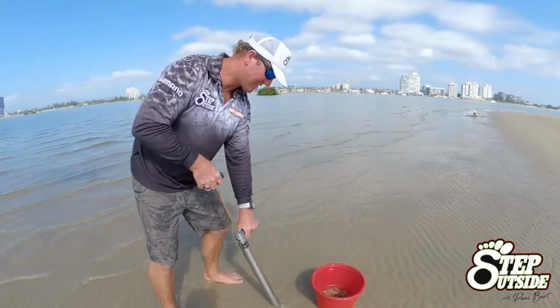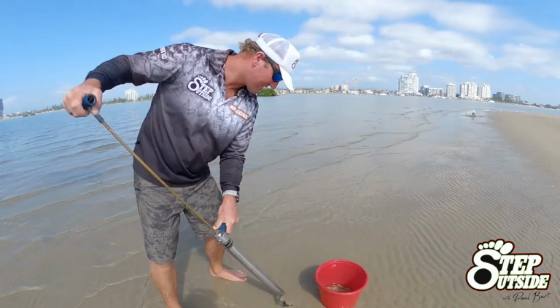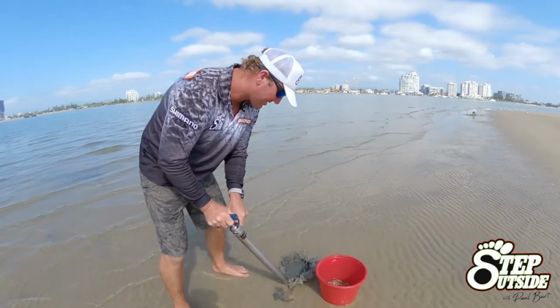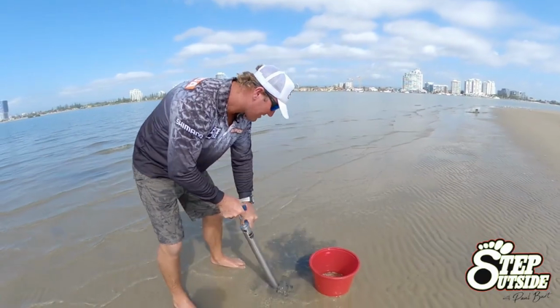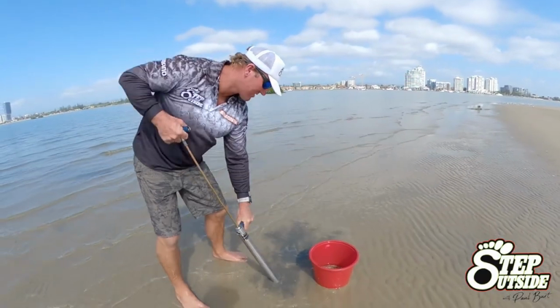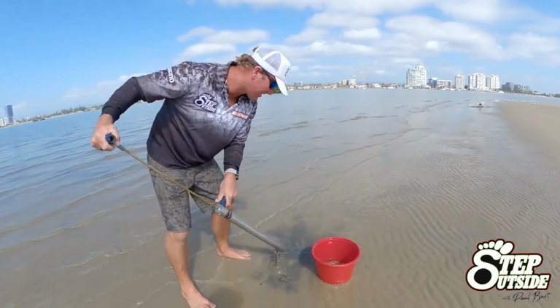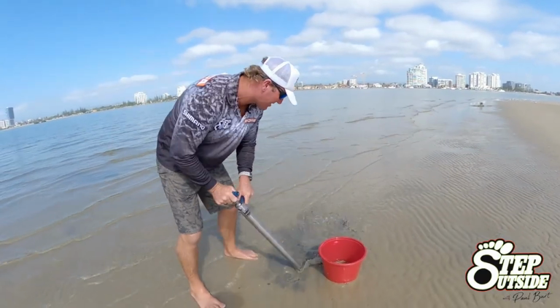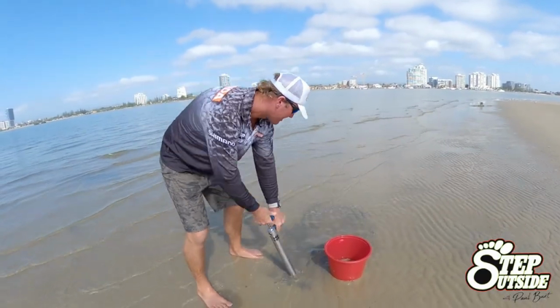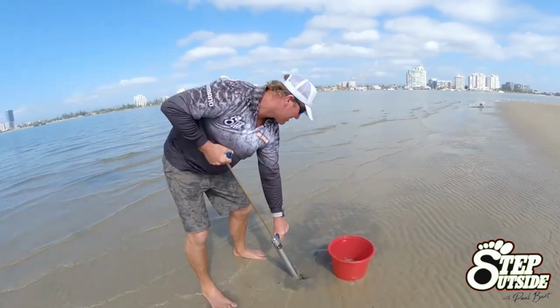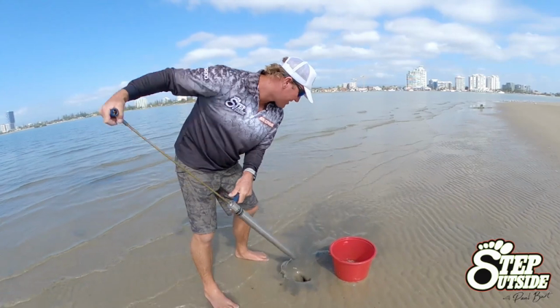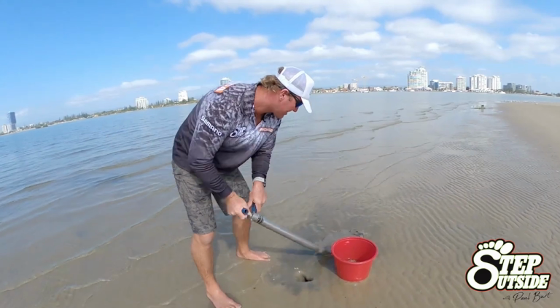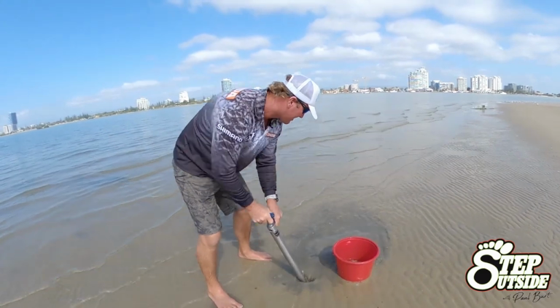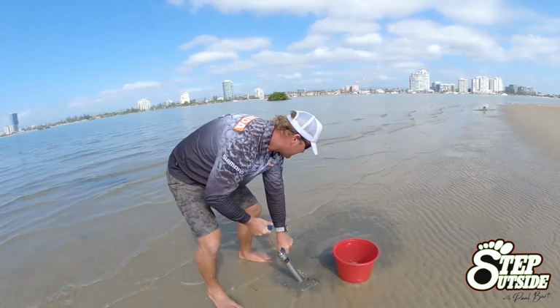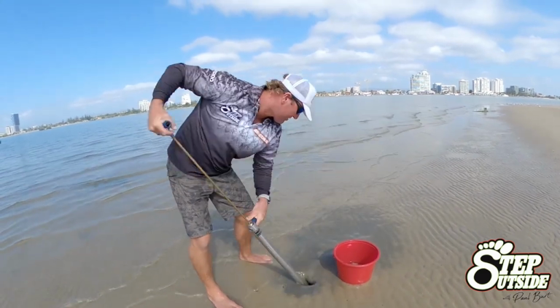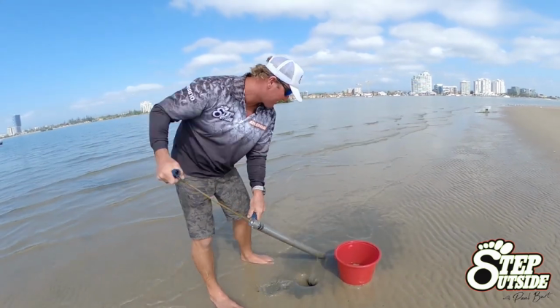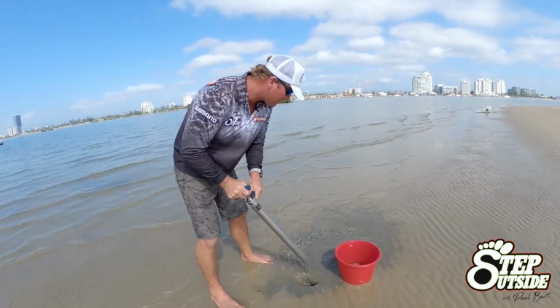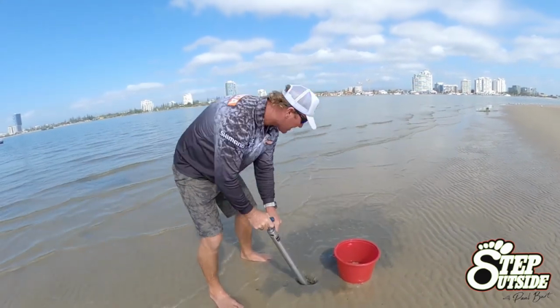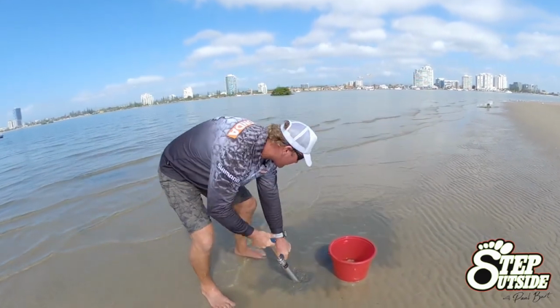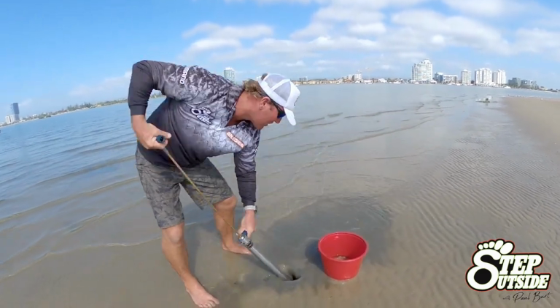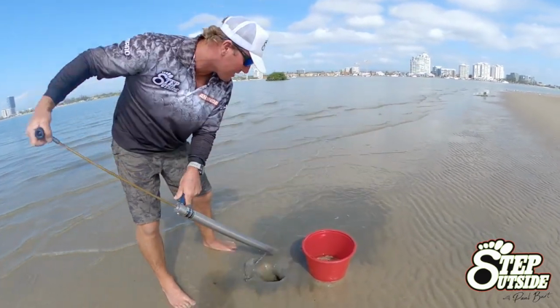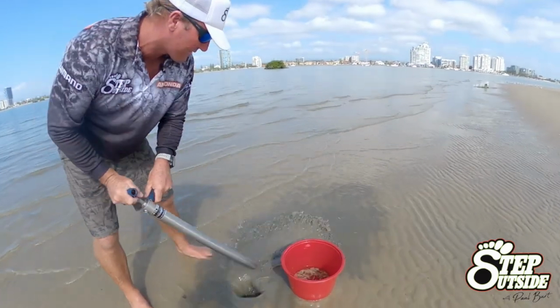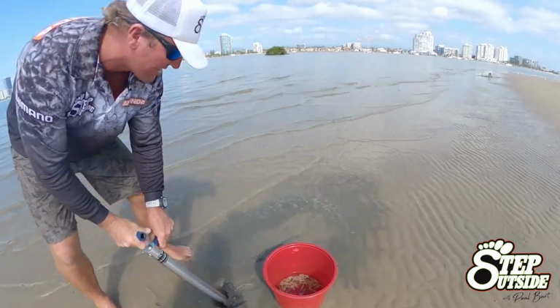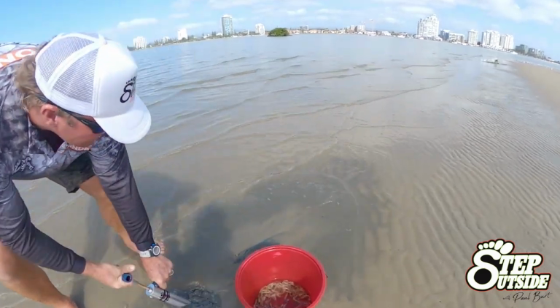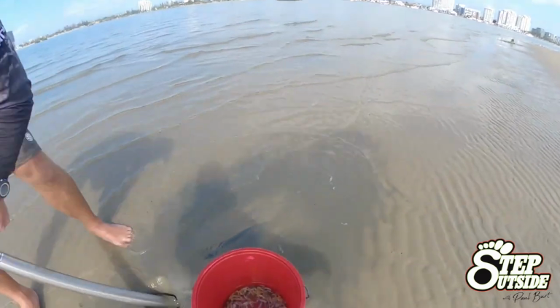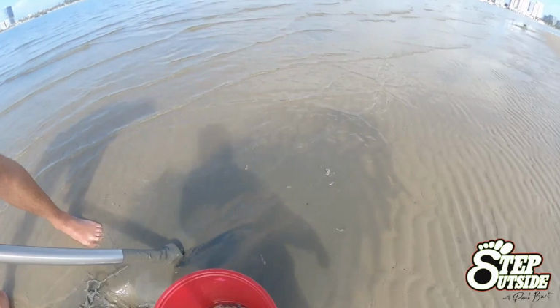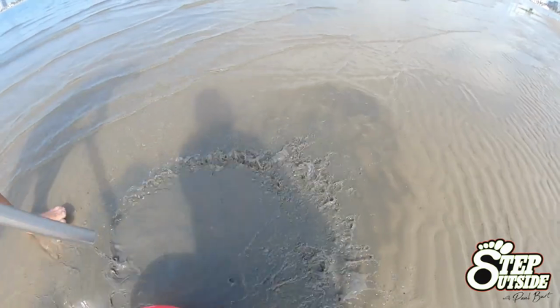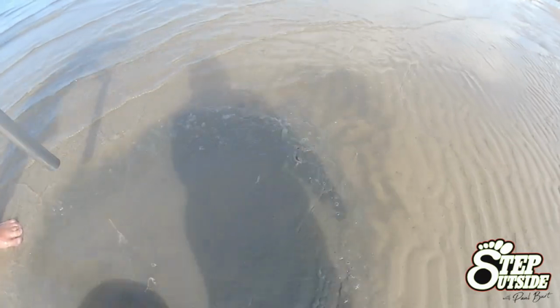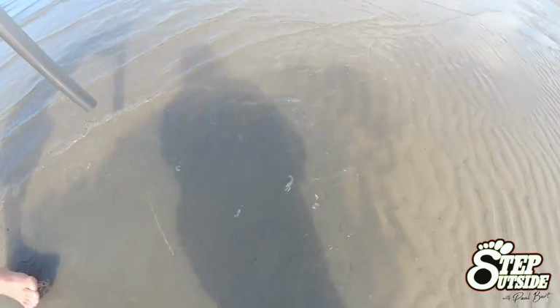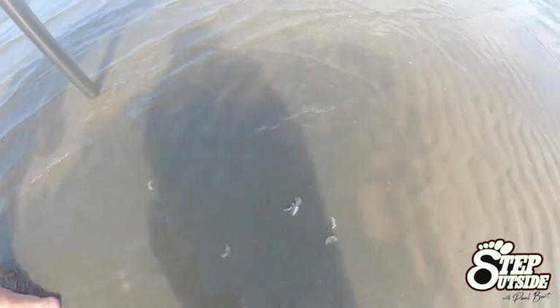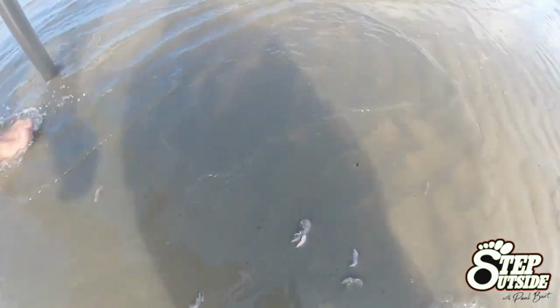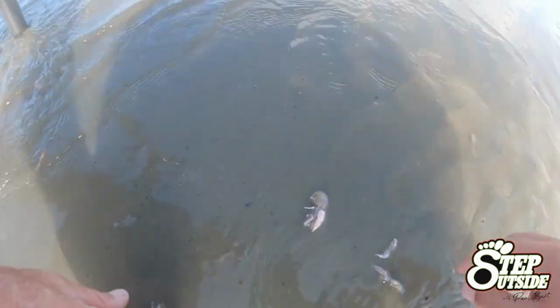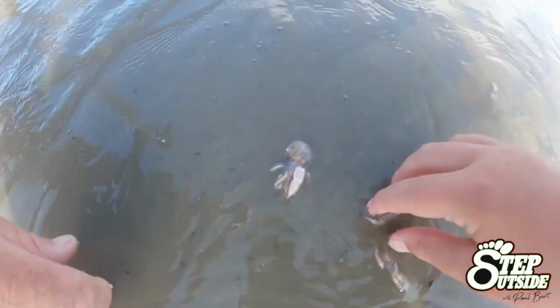There's nothing more satisfying than going out and catching your own bait for your bread and butter fish - whiting, bream and flathead, particularly in the estuaries. And for that reason we're using the humble old nipper or yabby.